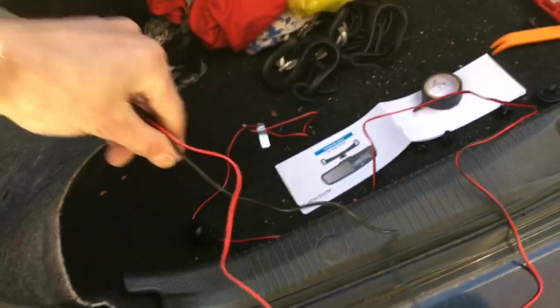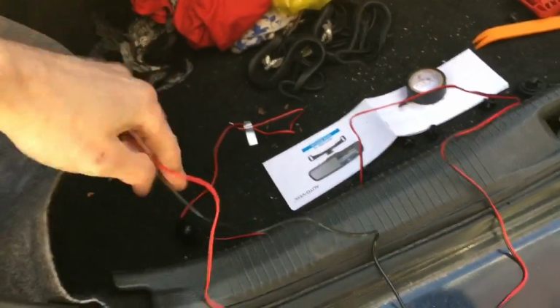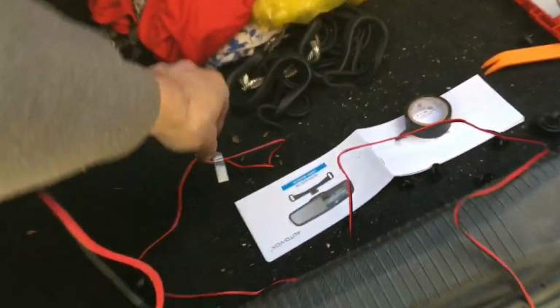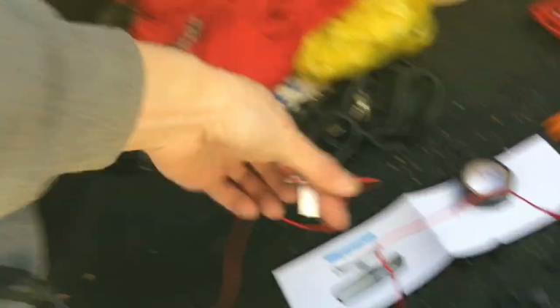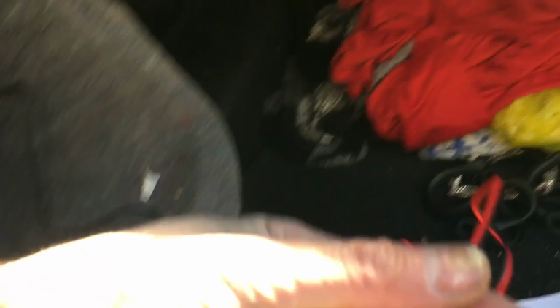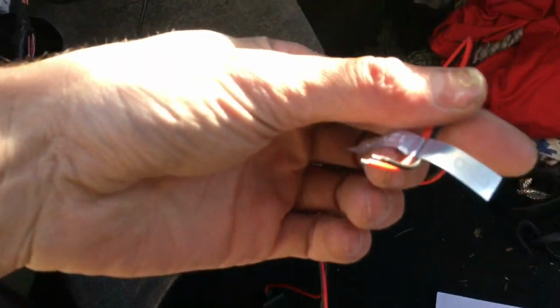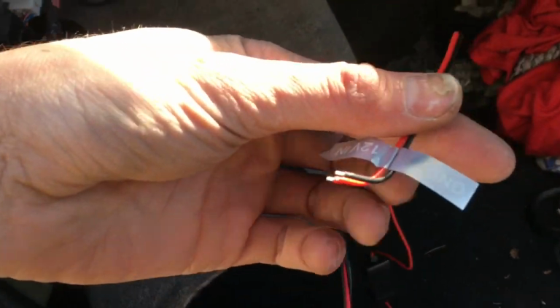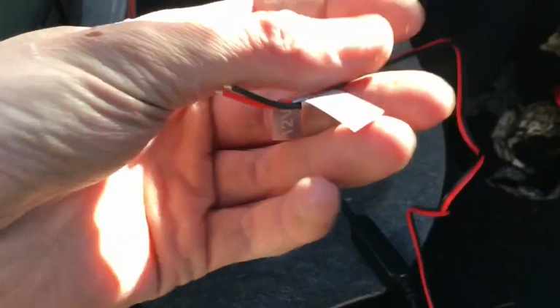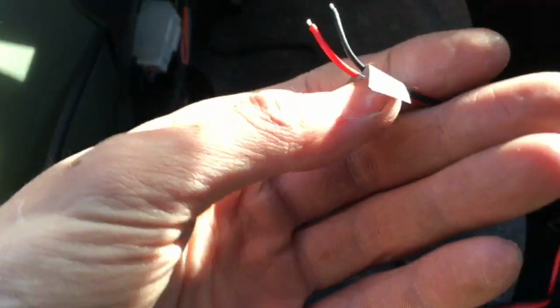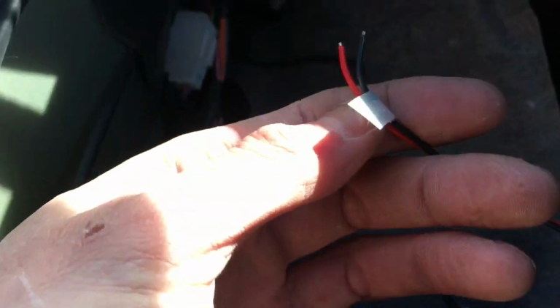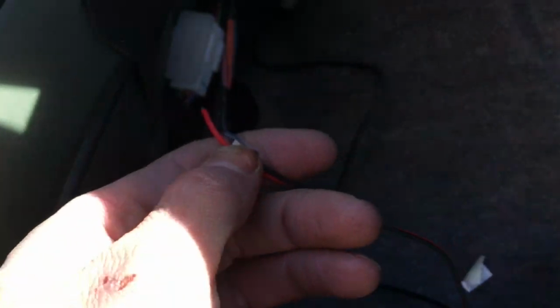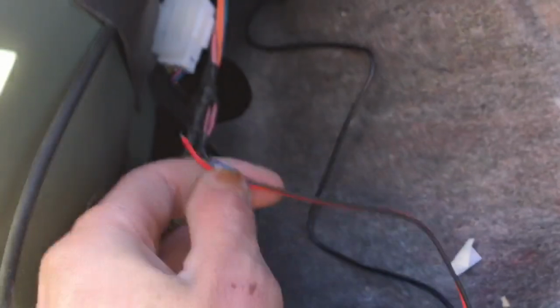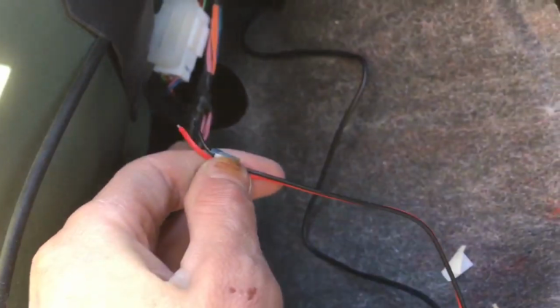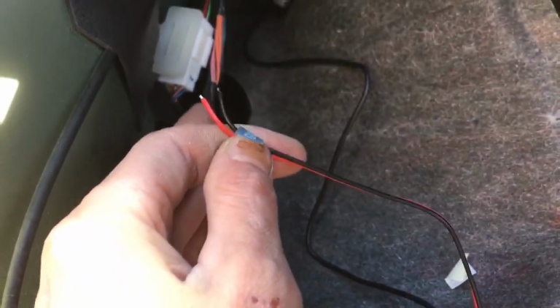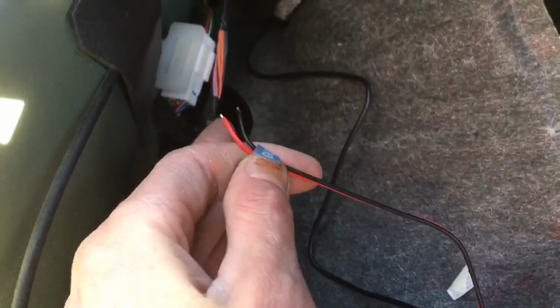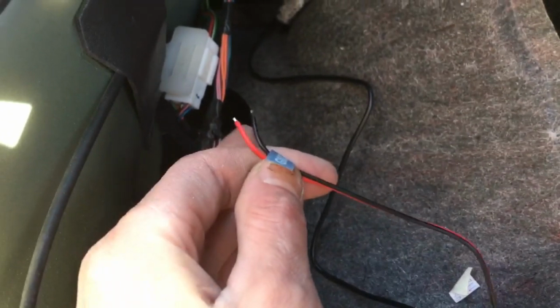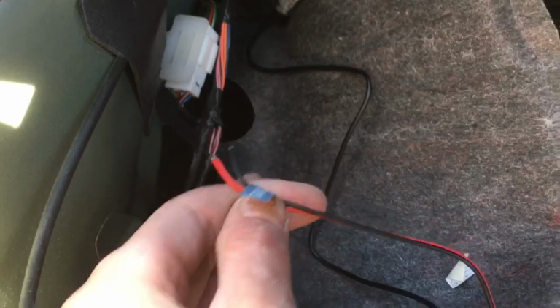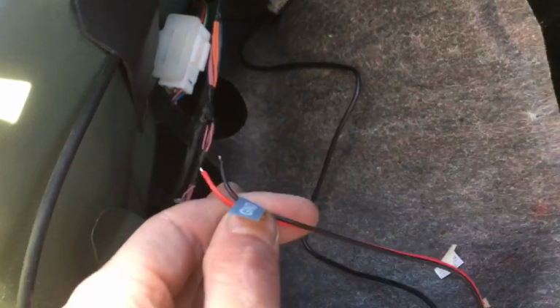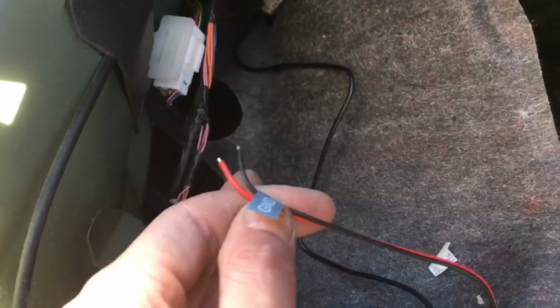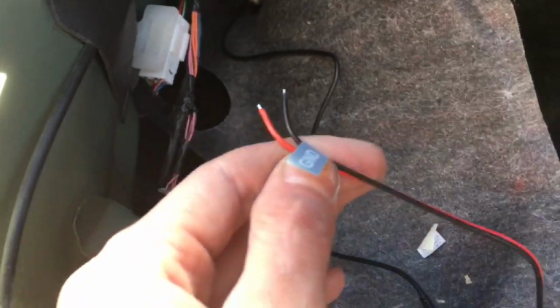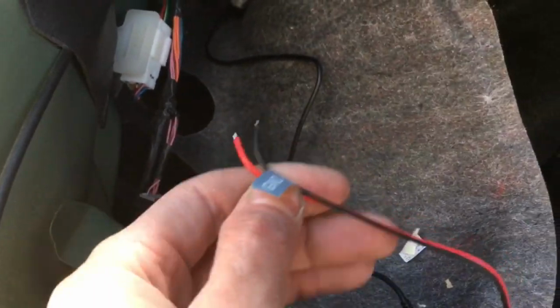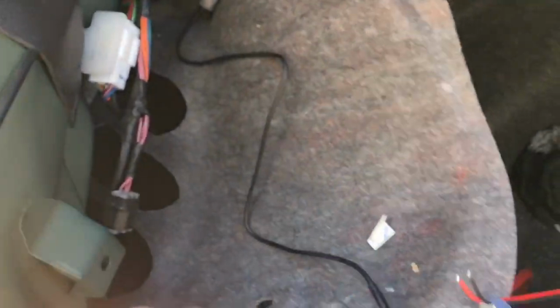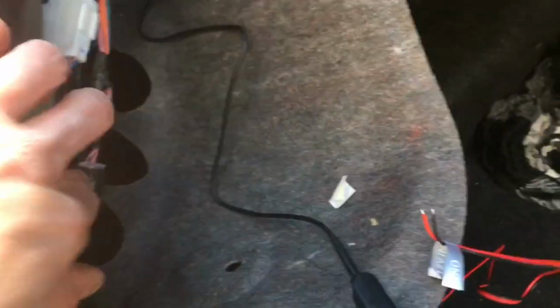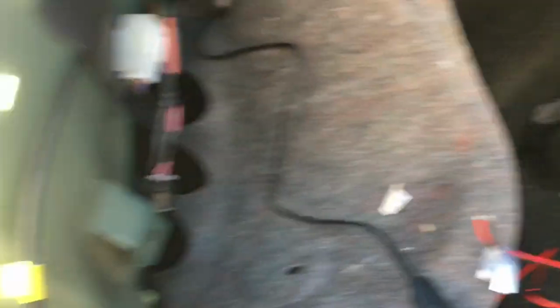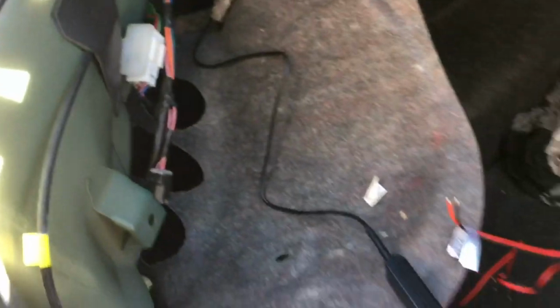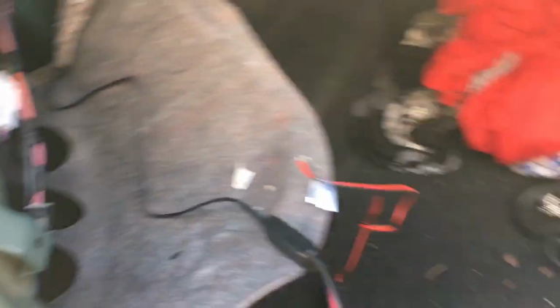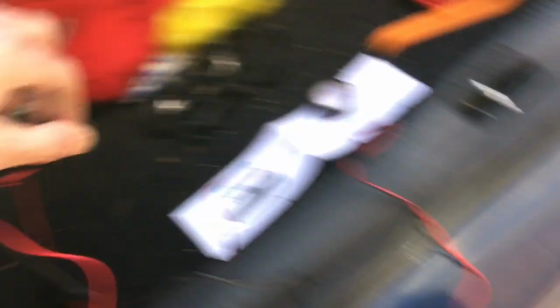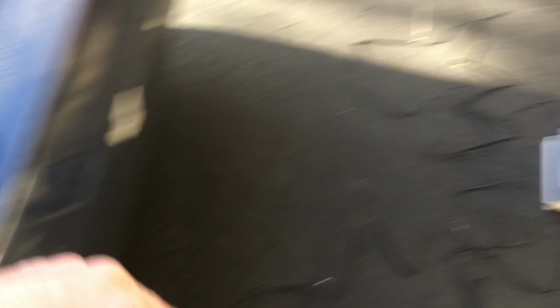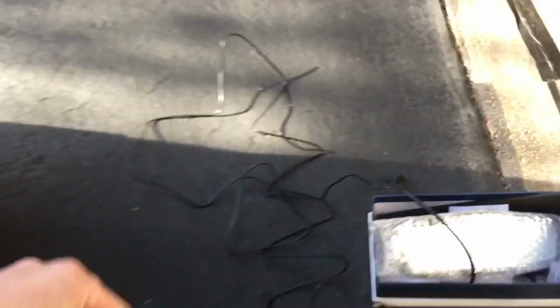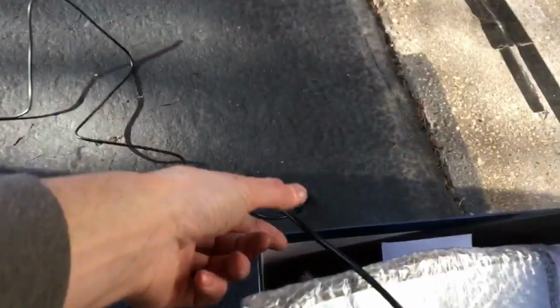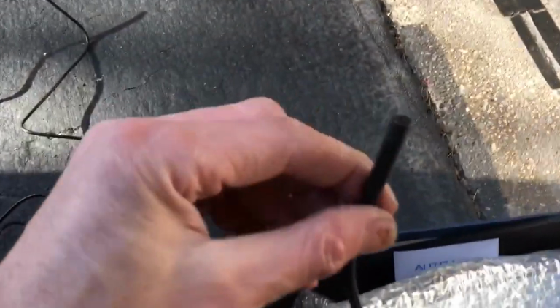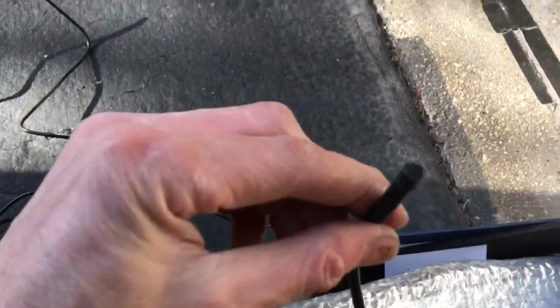This here is going to splice in positive into the positive wire going to the reverse light. And the black wire — I'm just going to find a spot and ground it. And then the front wire here on the camera itself.